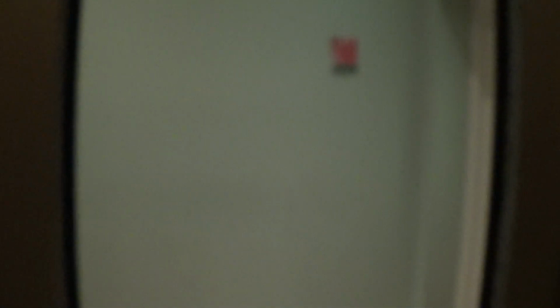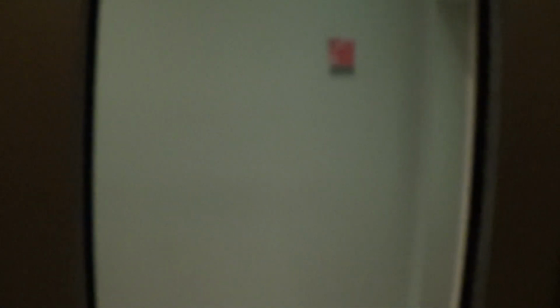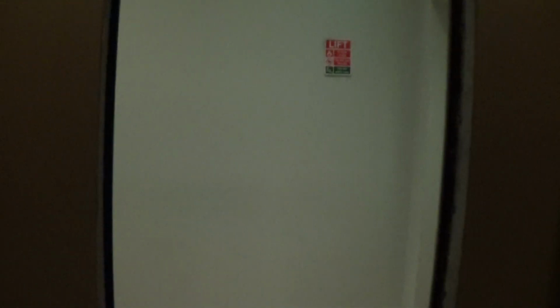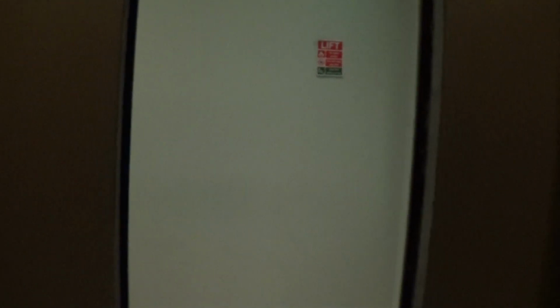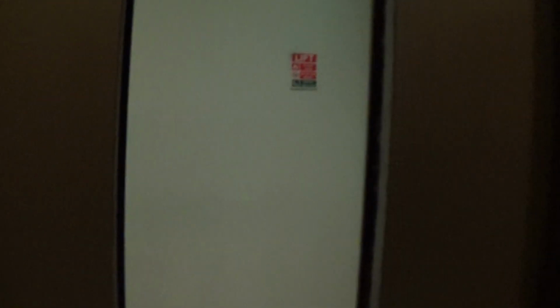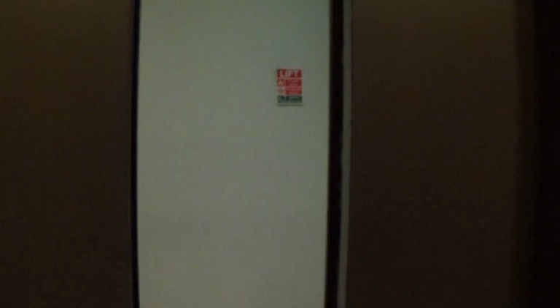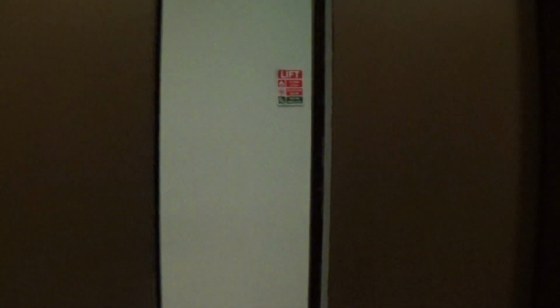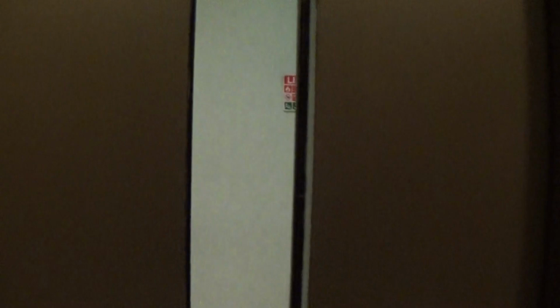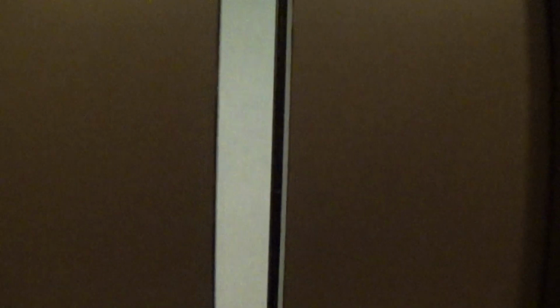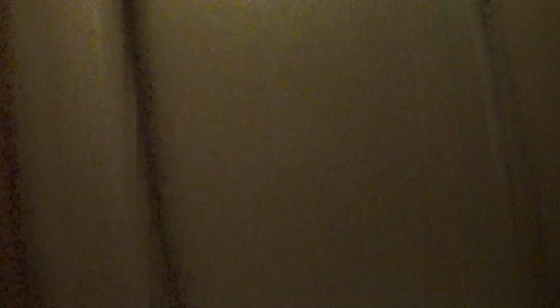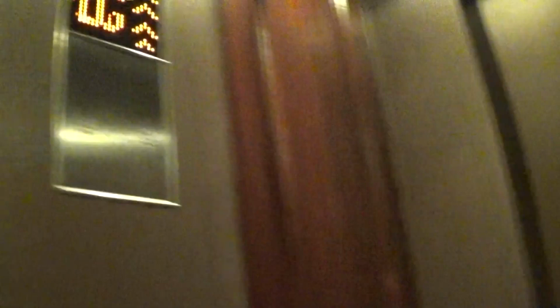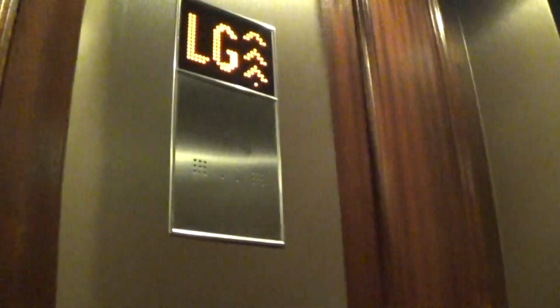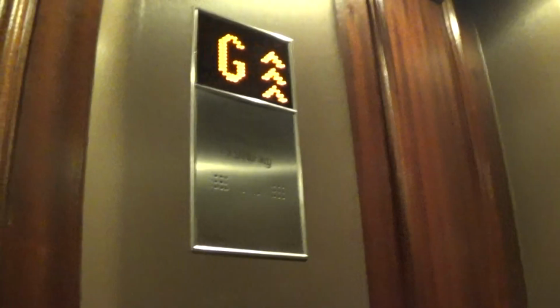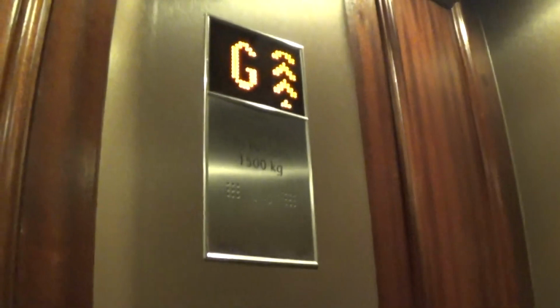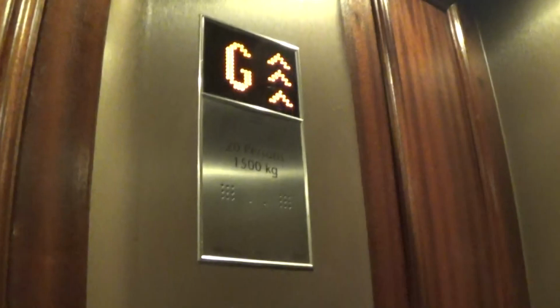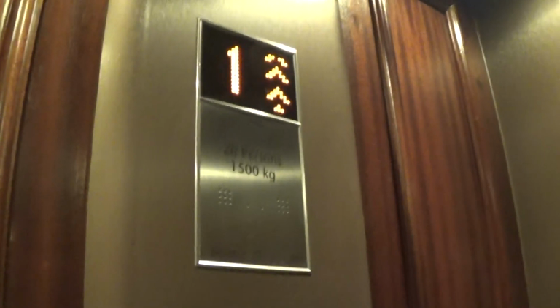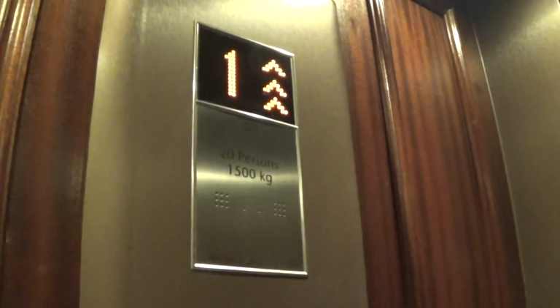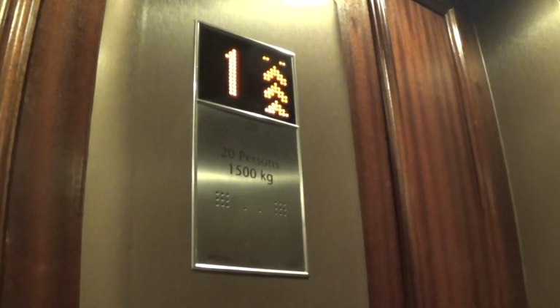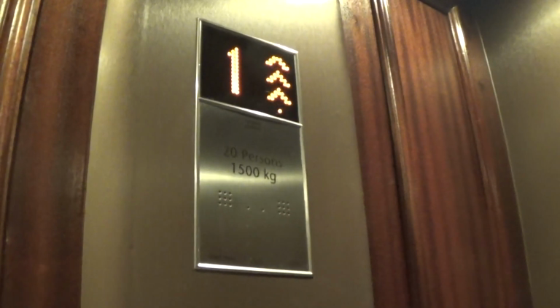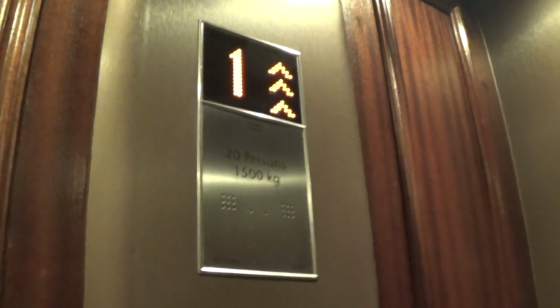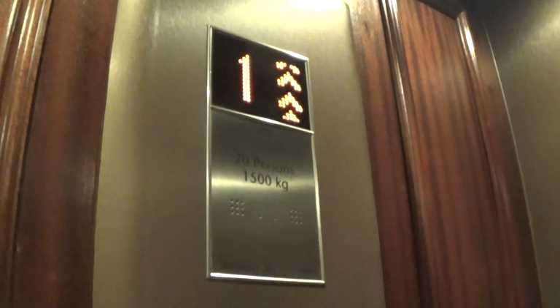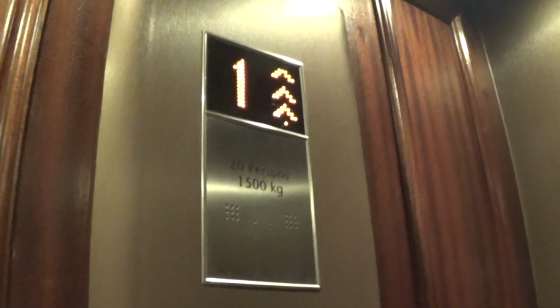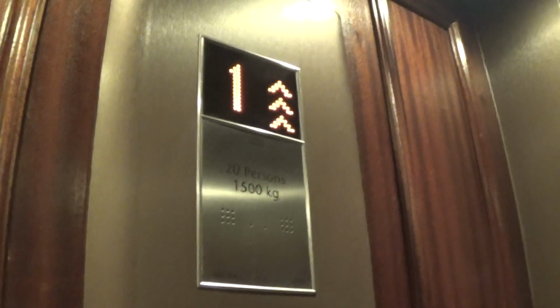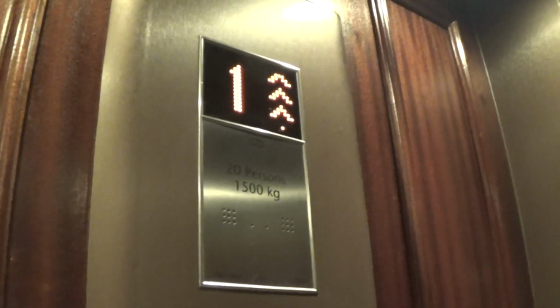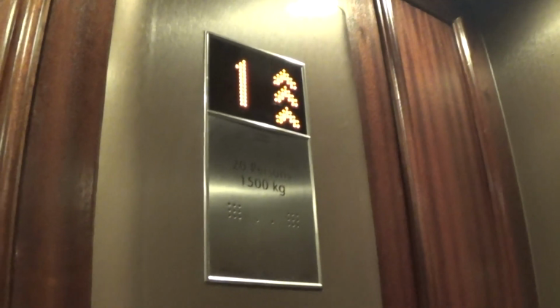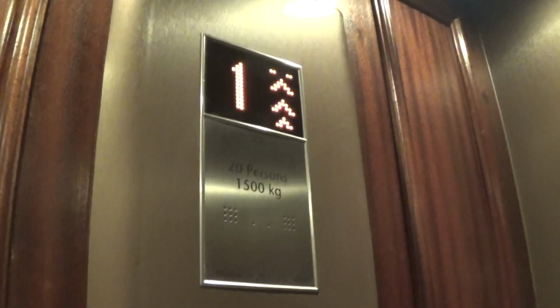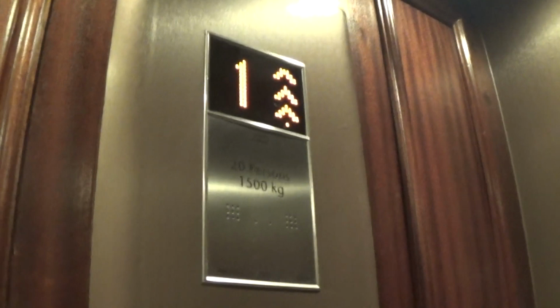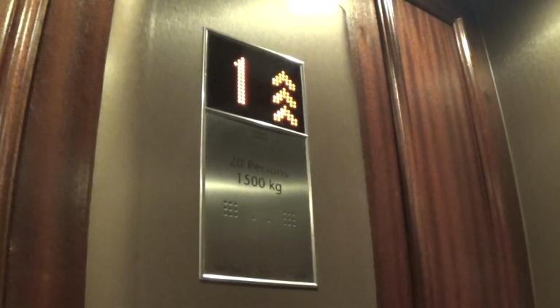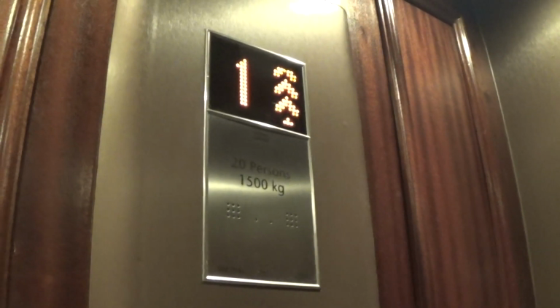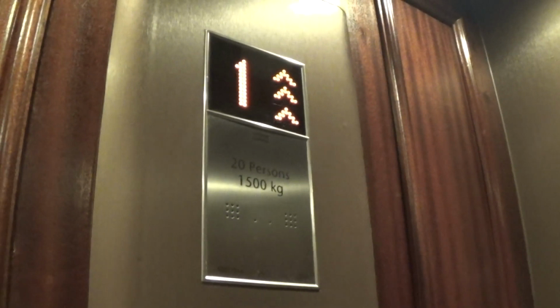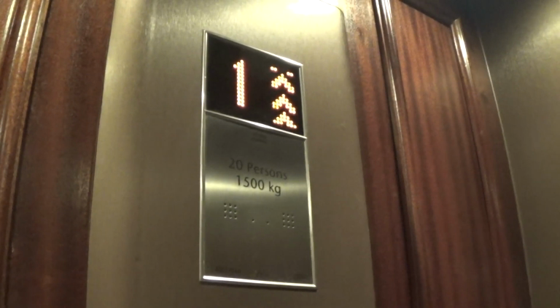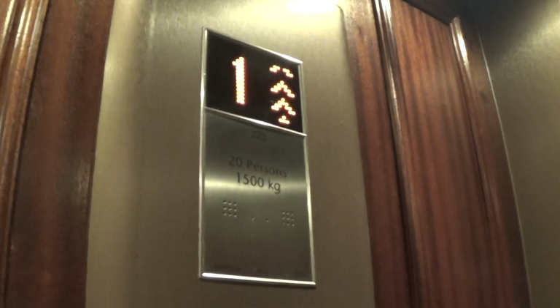It's taking a long time to close up. Capacity is 5,000 kilos, 20 persons. Modernized in 2015 — nine years ago.